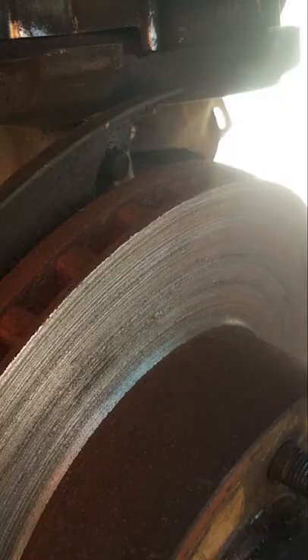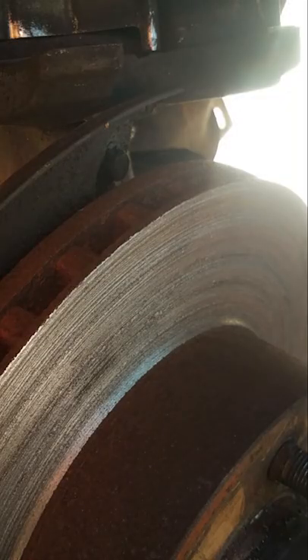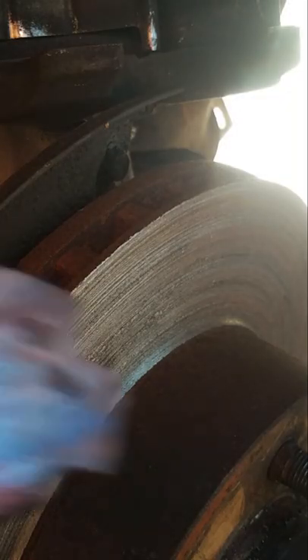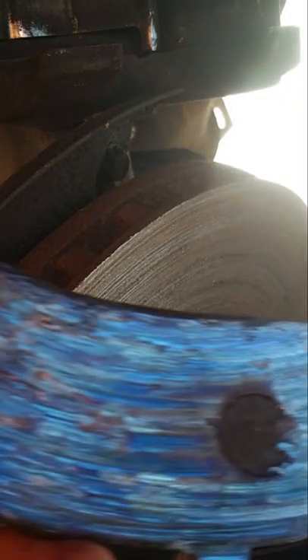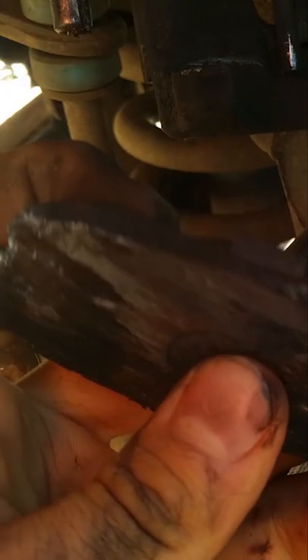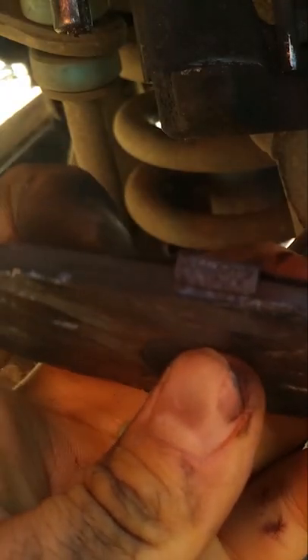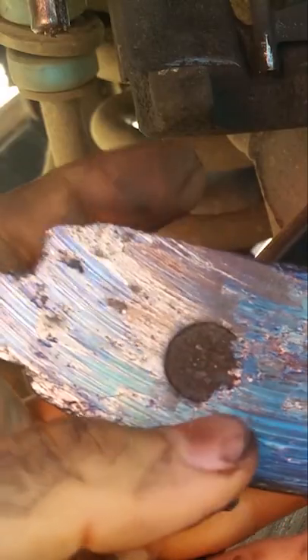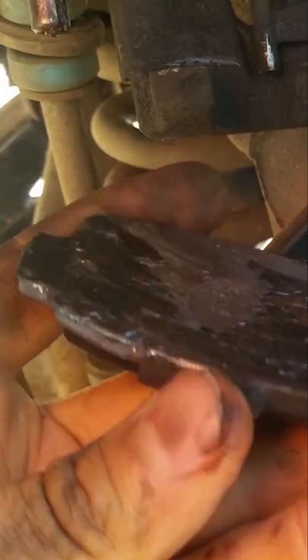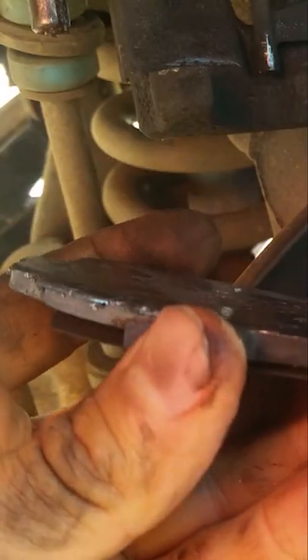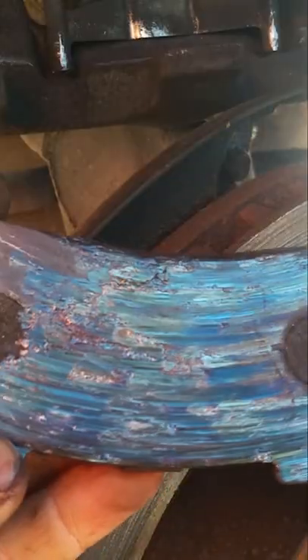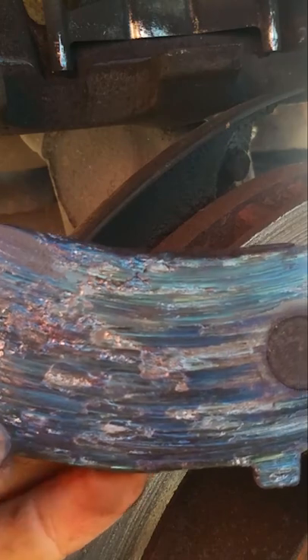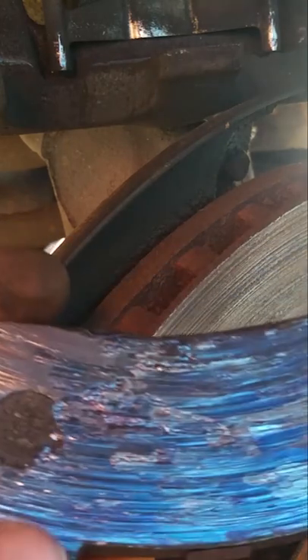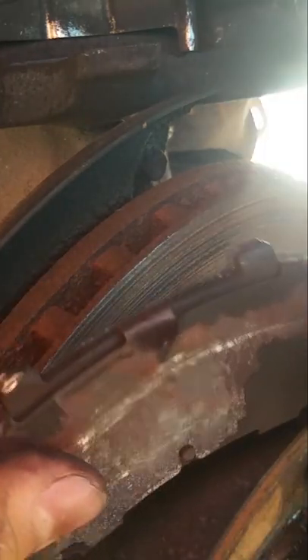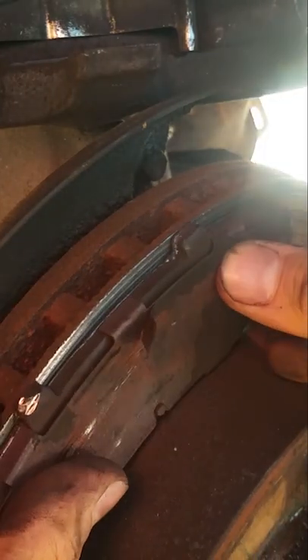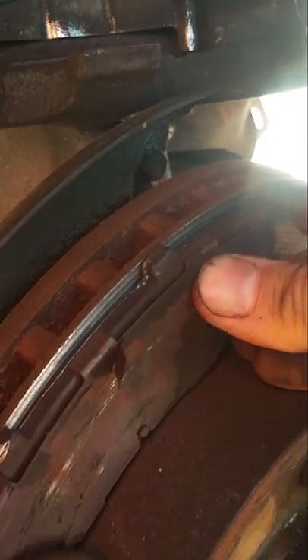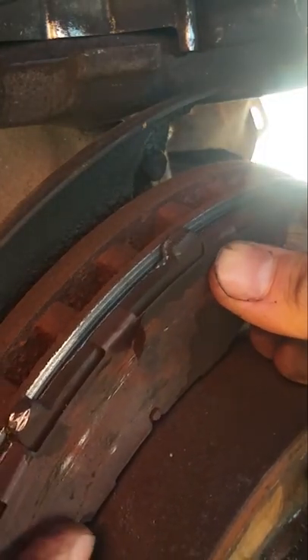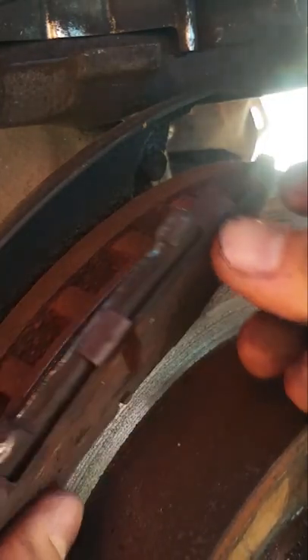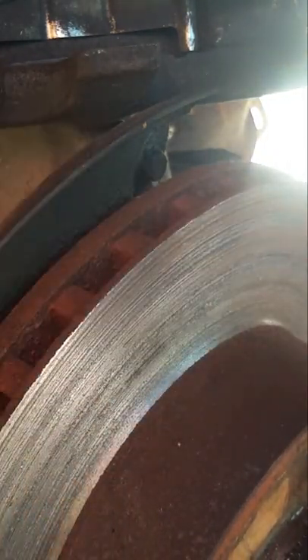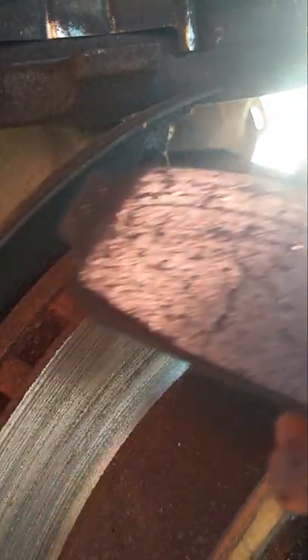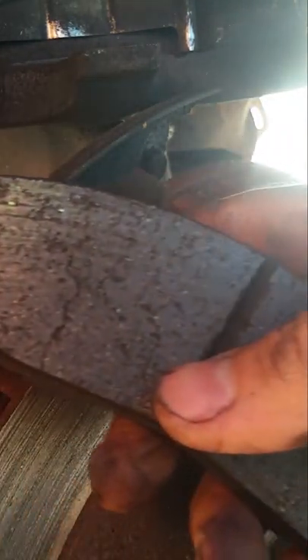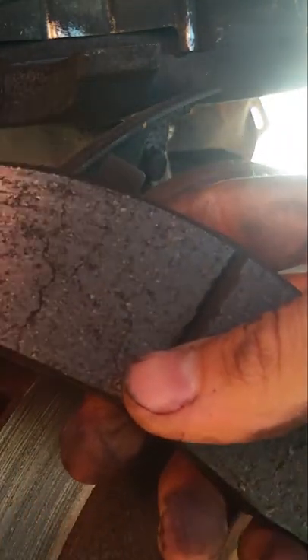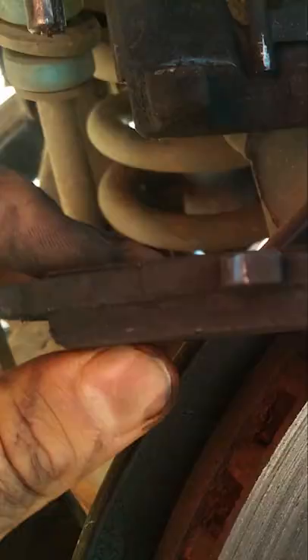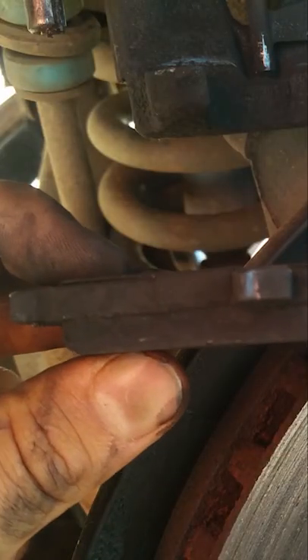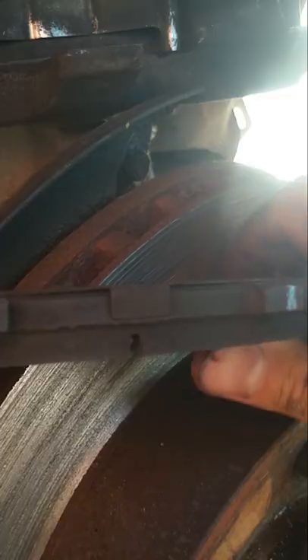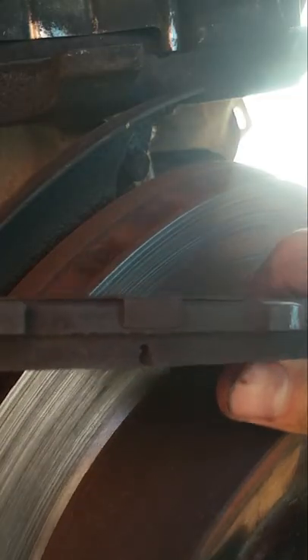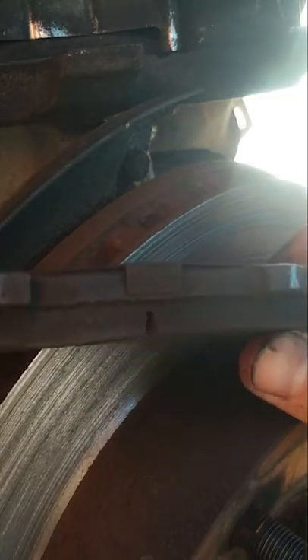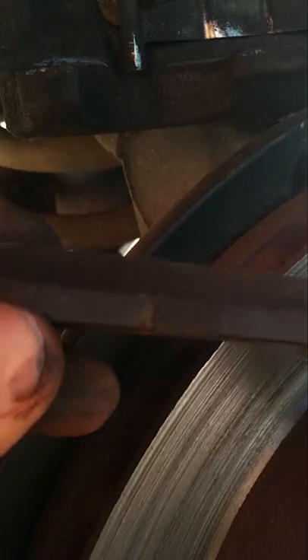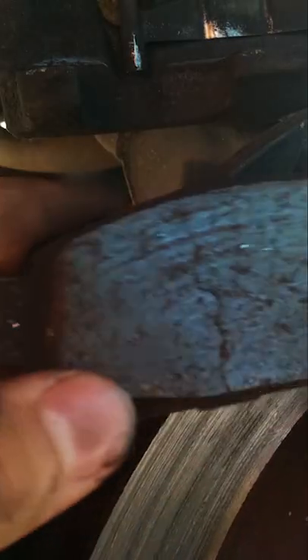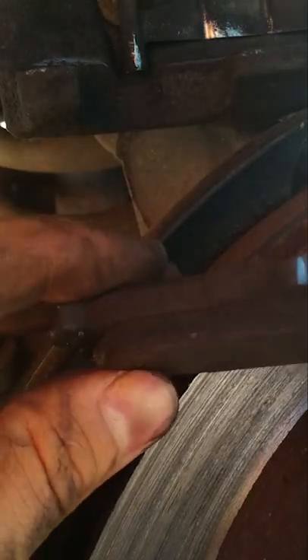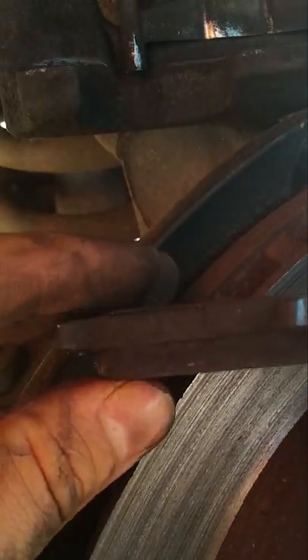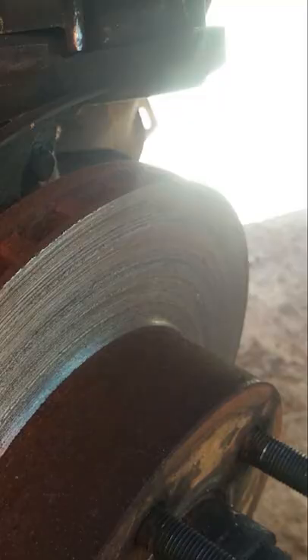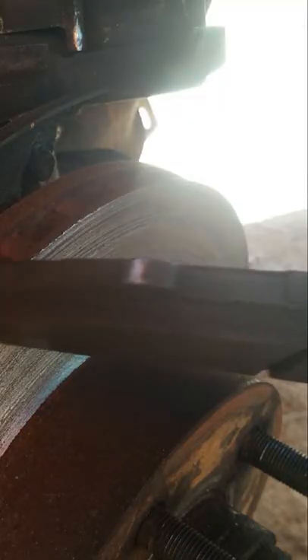Here's the old brake pads. You can see when they say metal on metal — that's metal on metal. I guess someone didn't bleed the brakes right because we still got good brakes on this other side off the same caliper. Look at the difference.